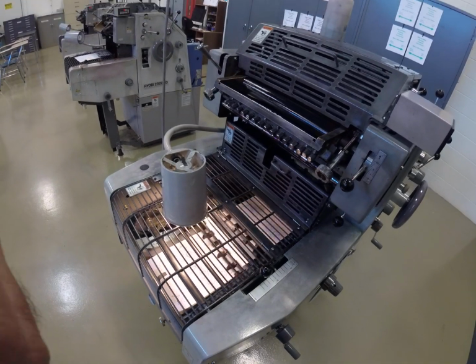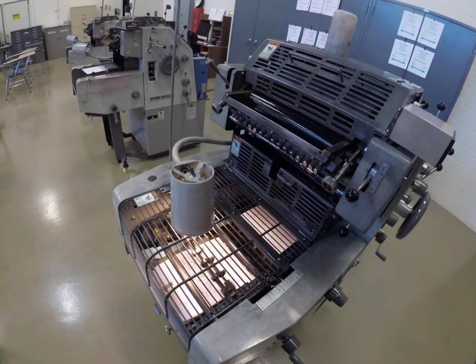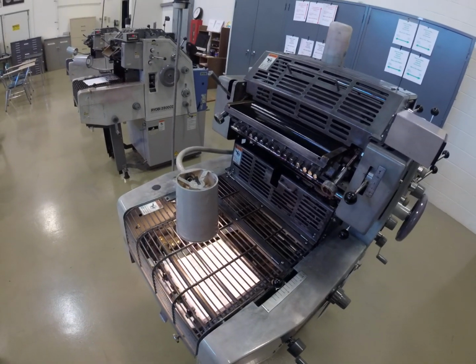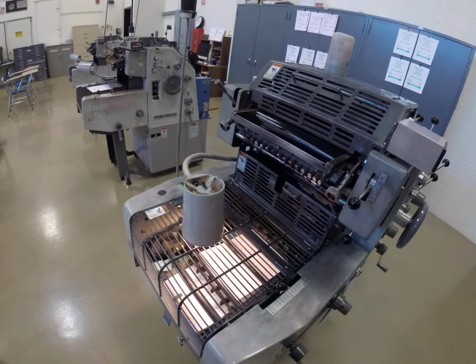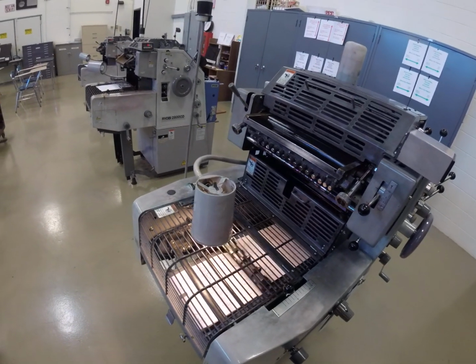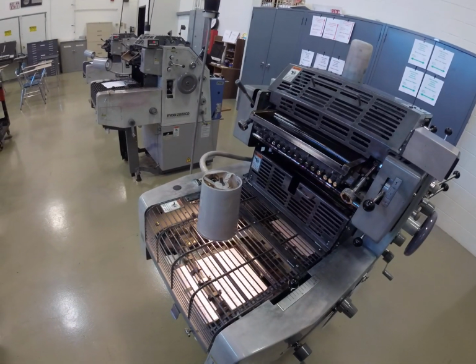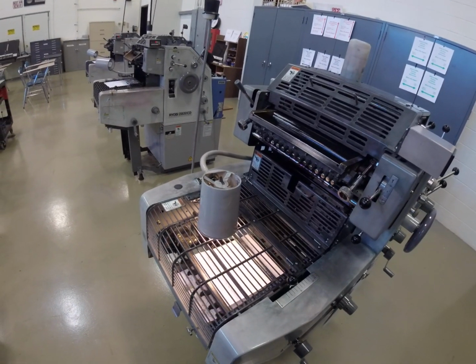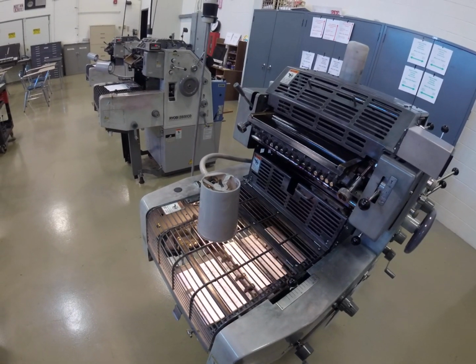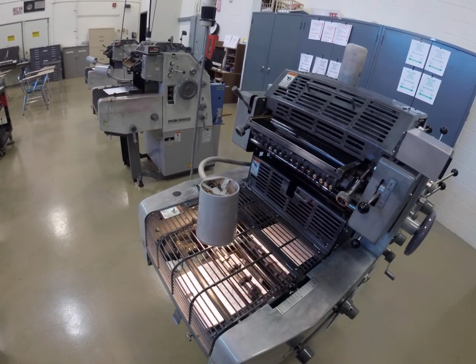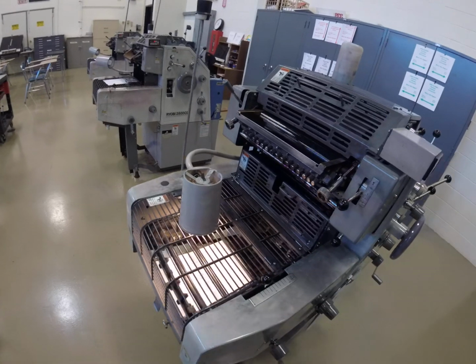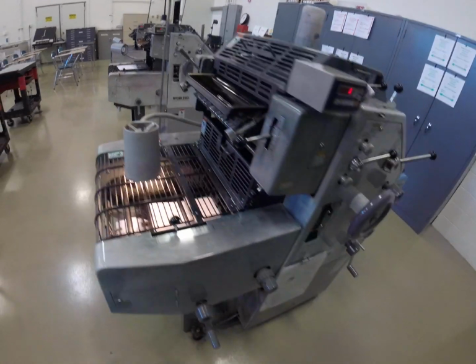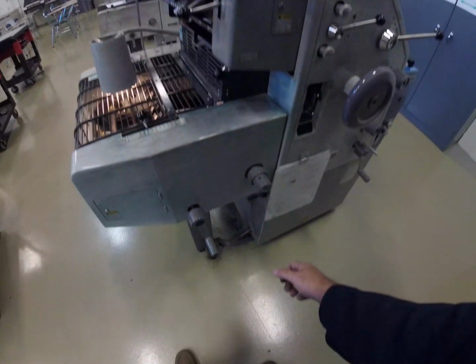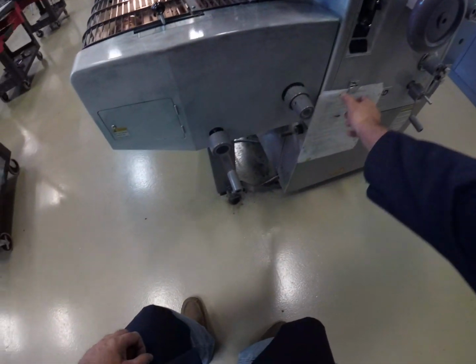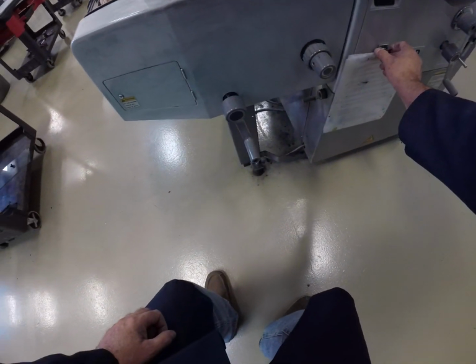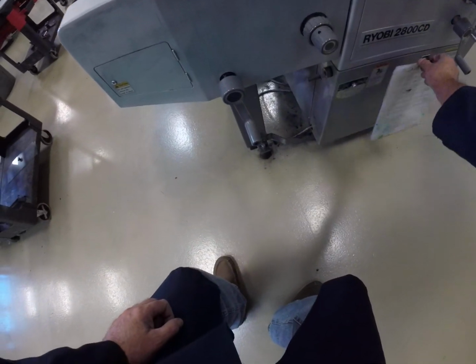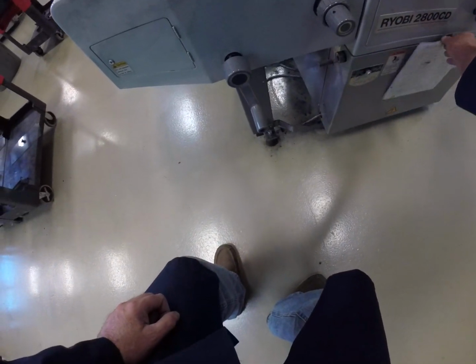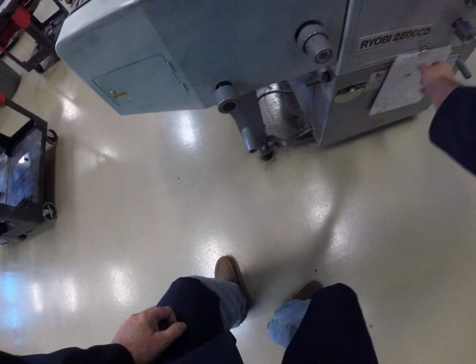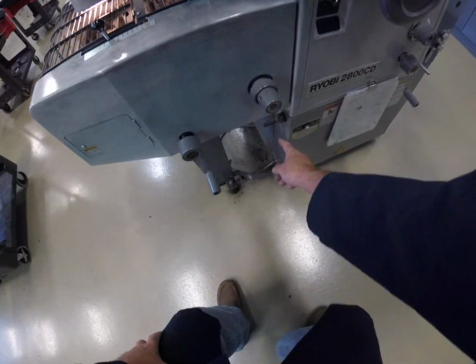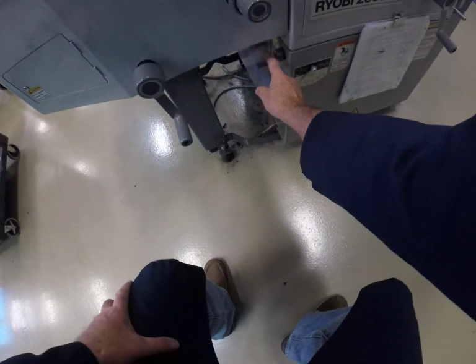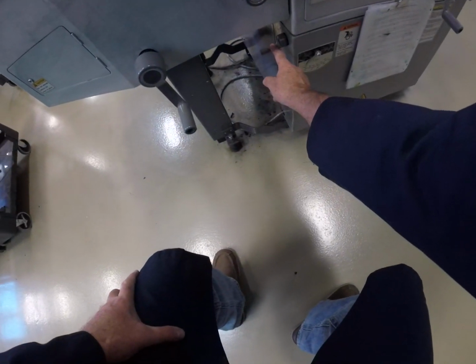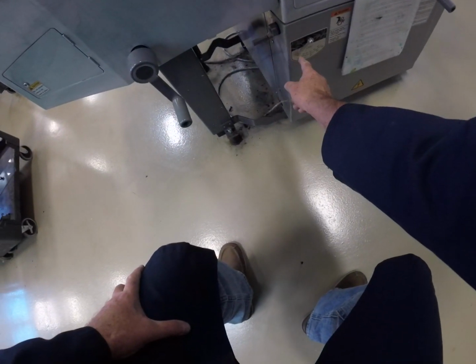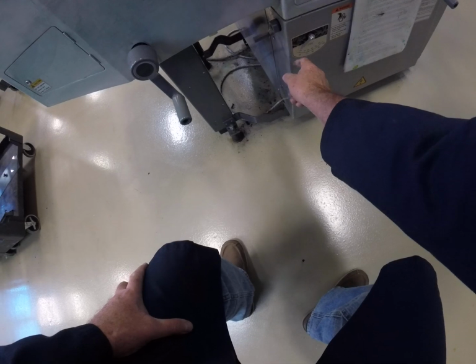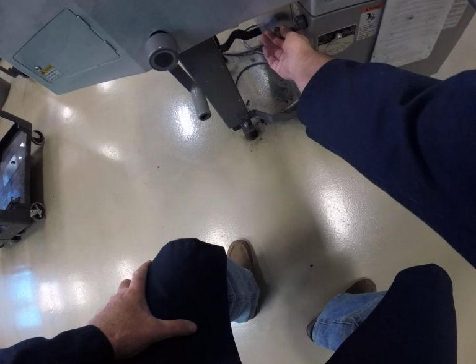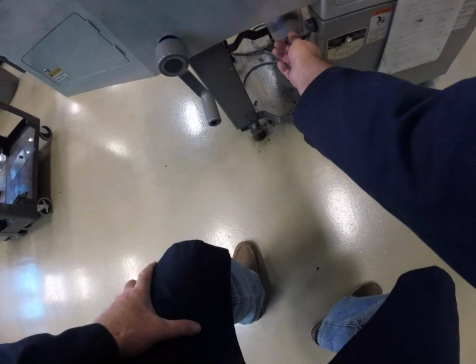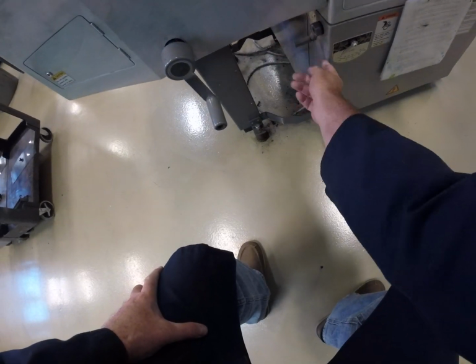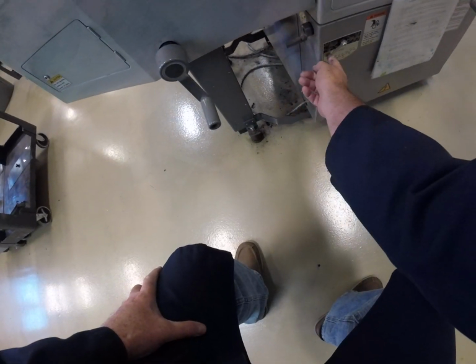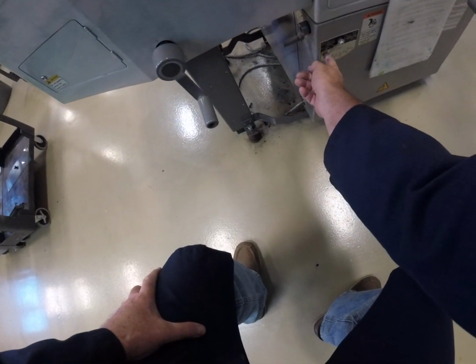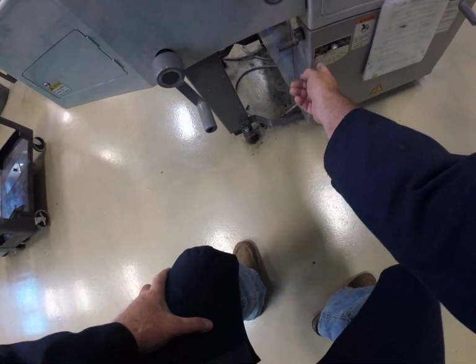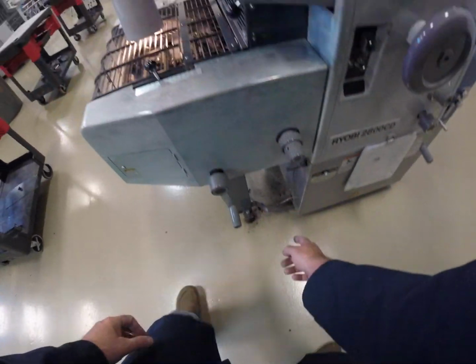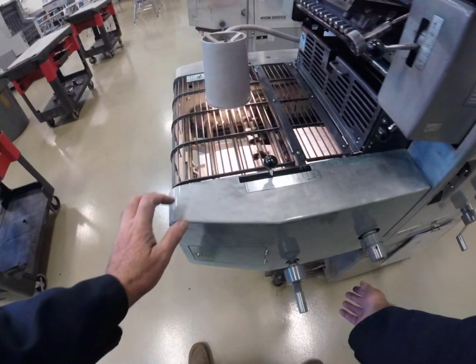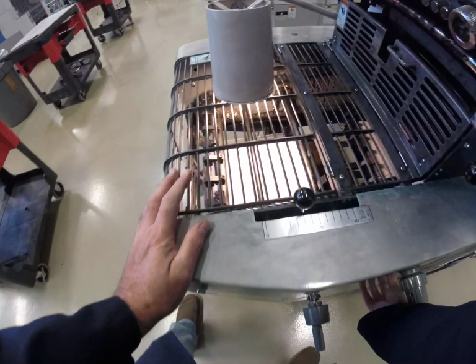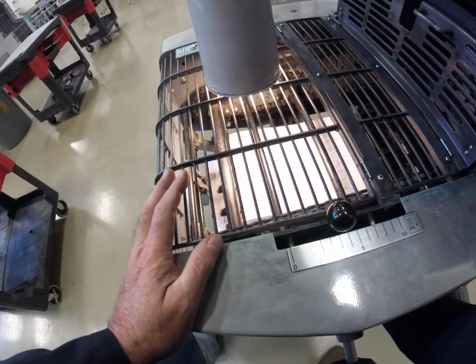Here's a demonstration of press speed. This is the slowest possible speed that the press is on. There's a crank handle here and a speed indicator here. That's the slowest possible speed. We're now going to speed it up.